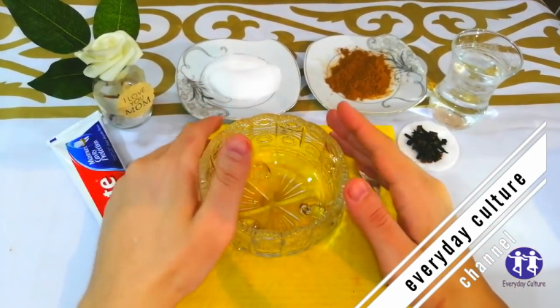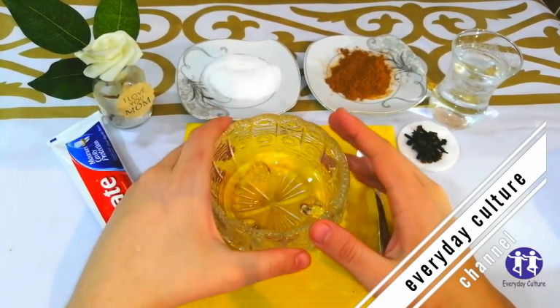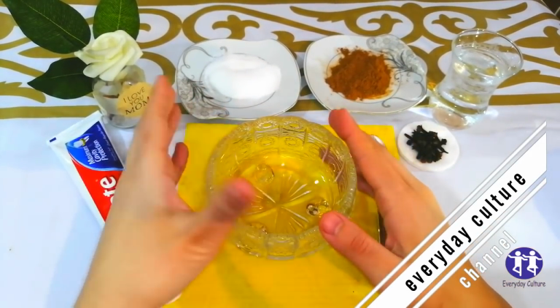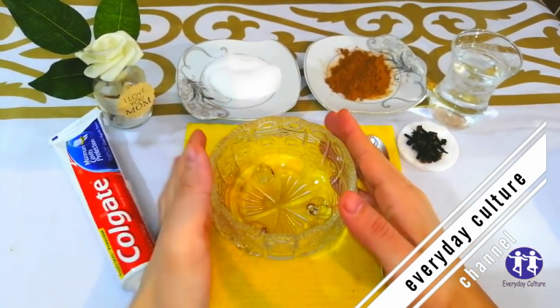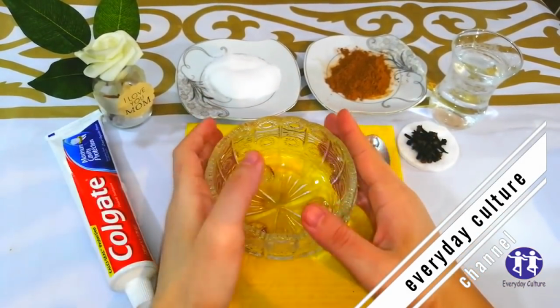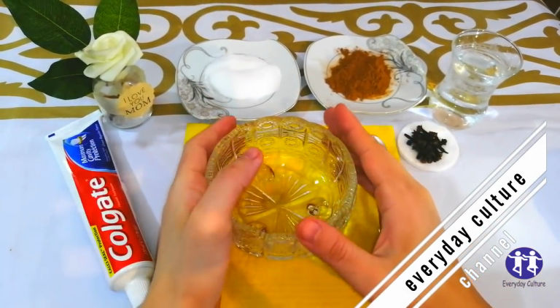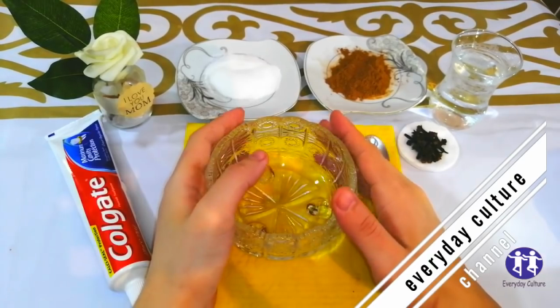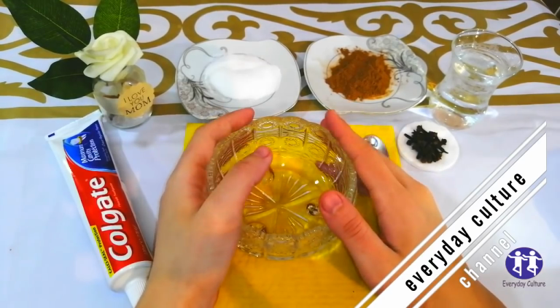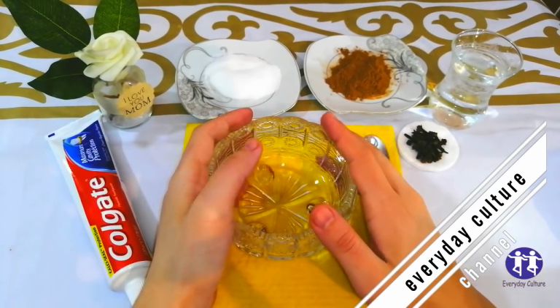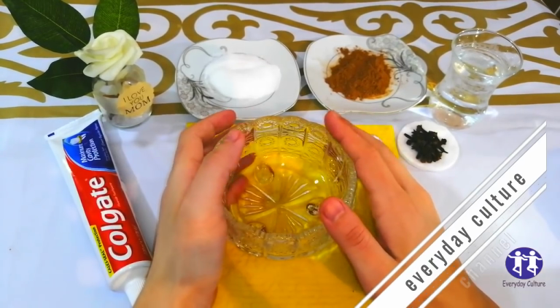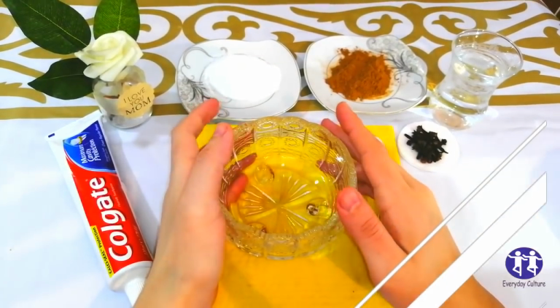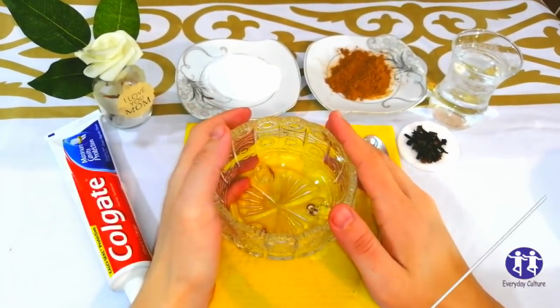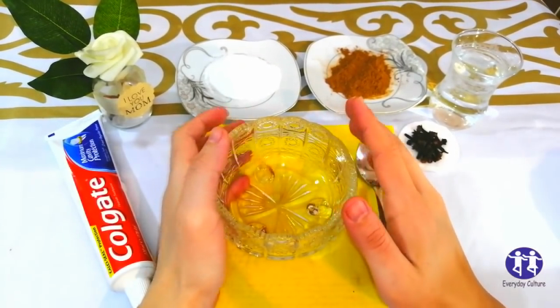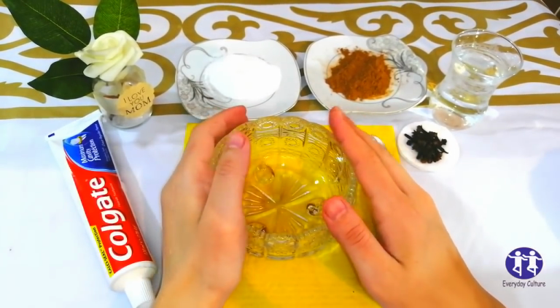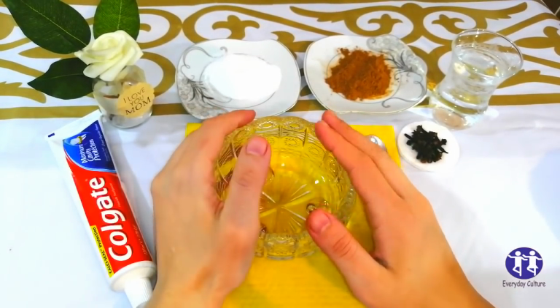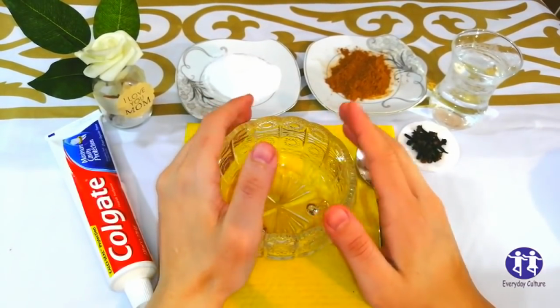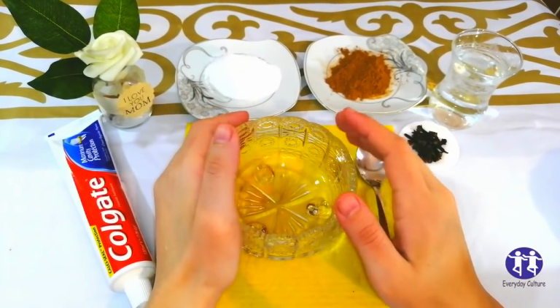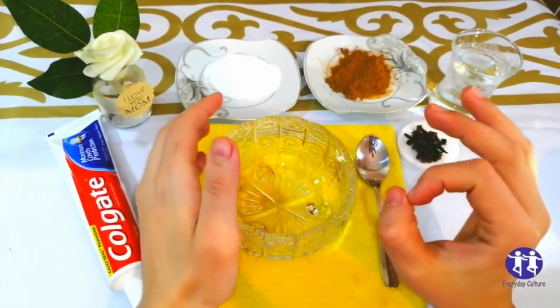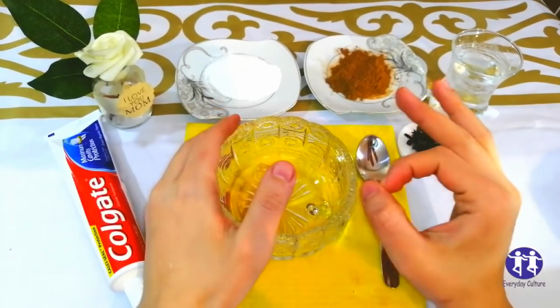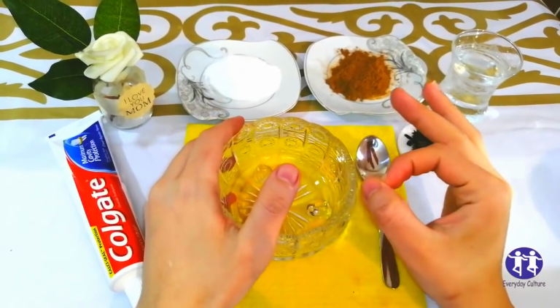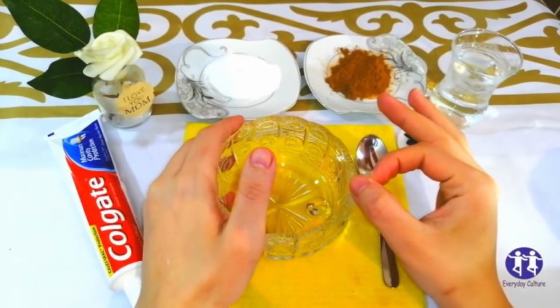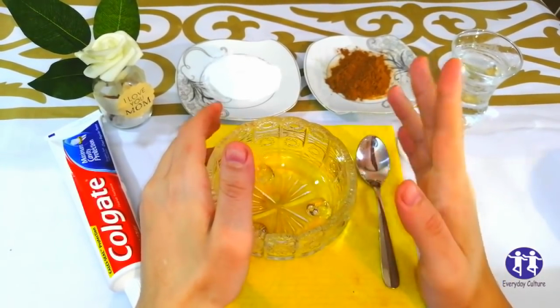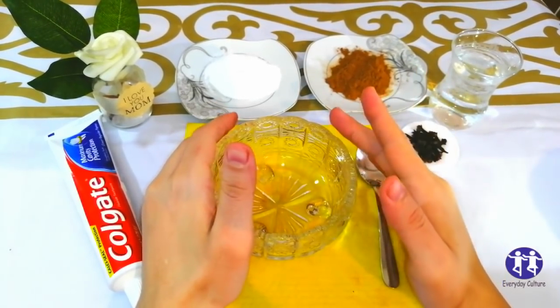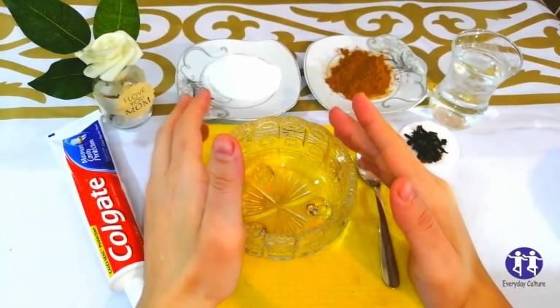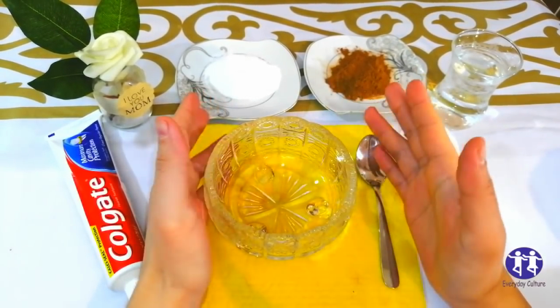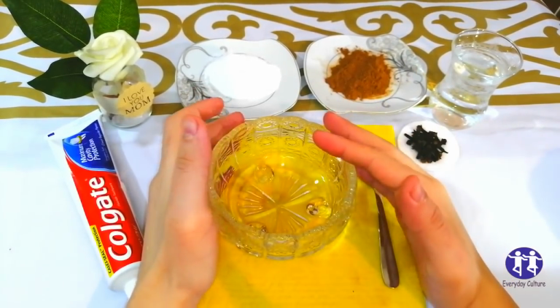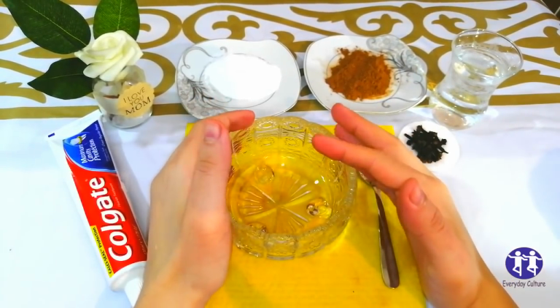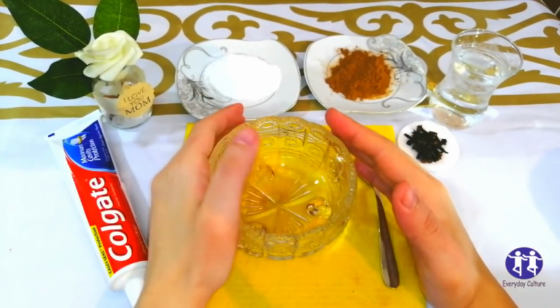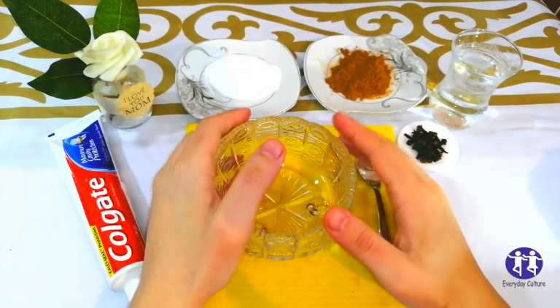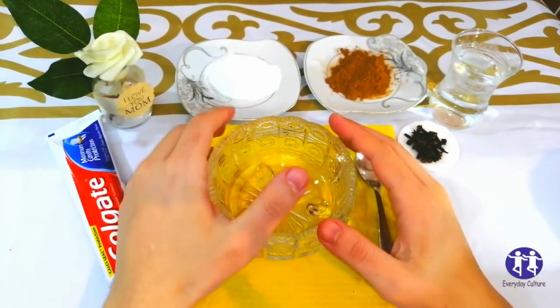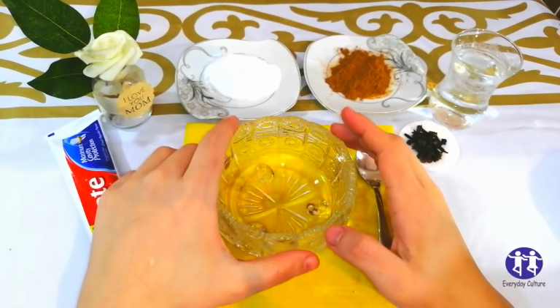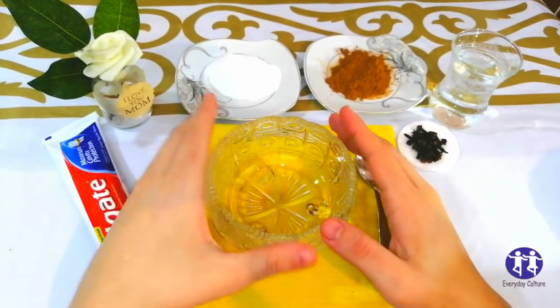How to remove dental plaque in five minutes naturally without going to the dentist. Hello friends, welcome back to my channel. Today I will share with you an effective remedy to get white teeth.